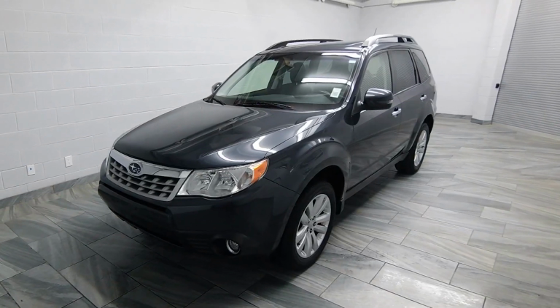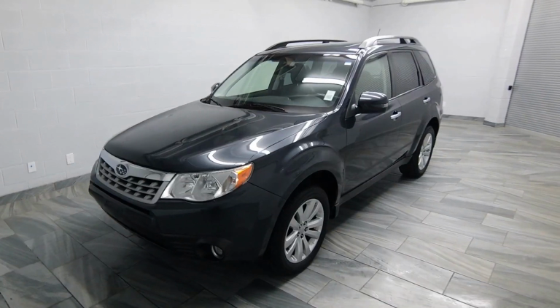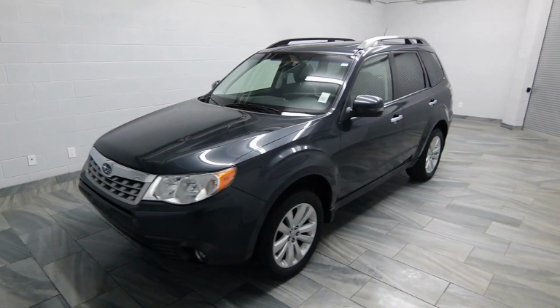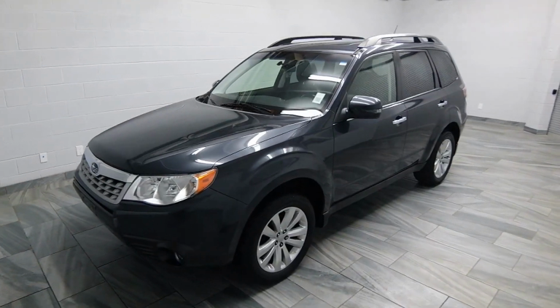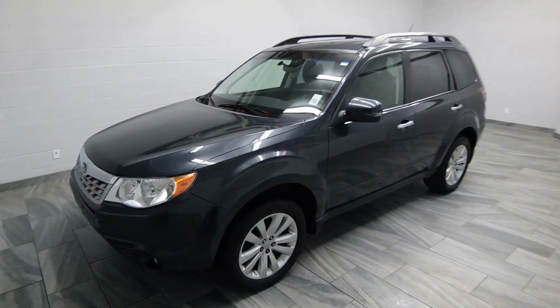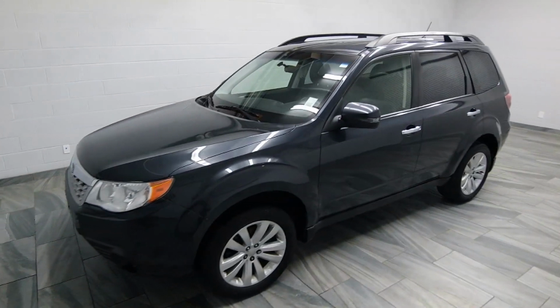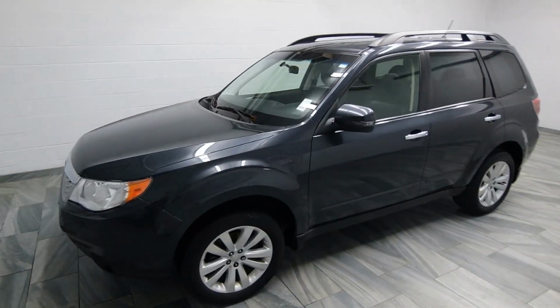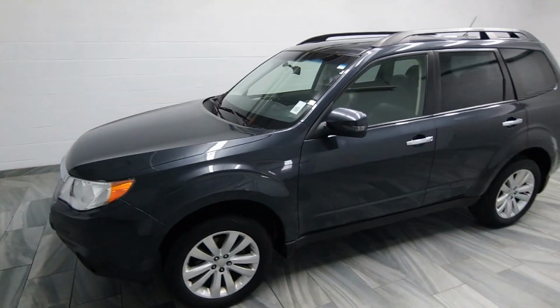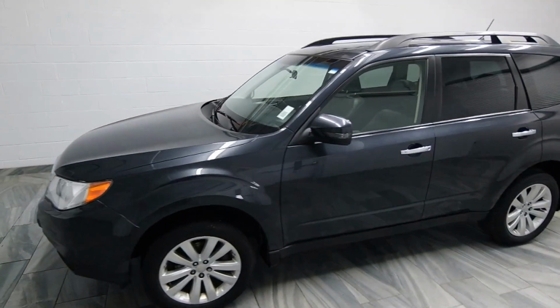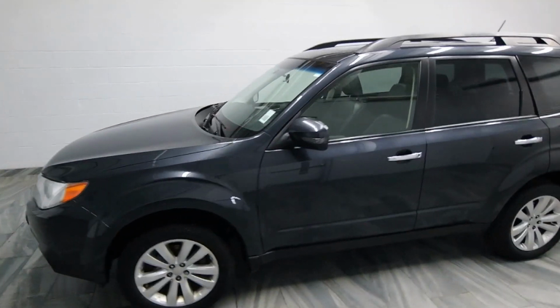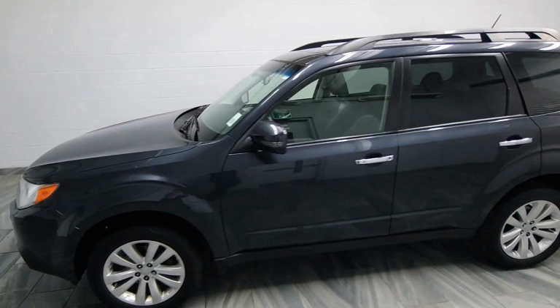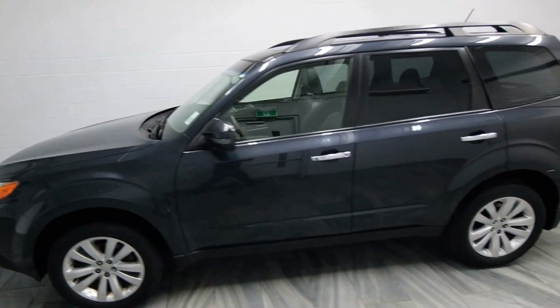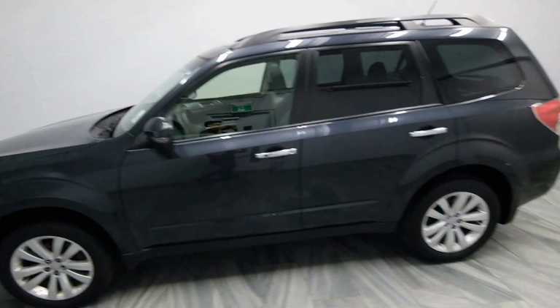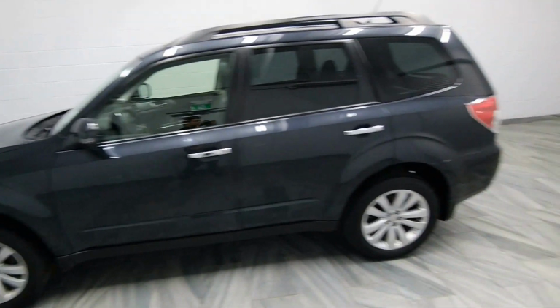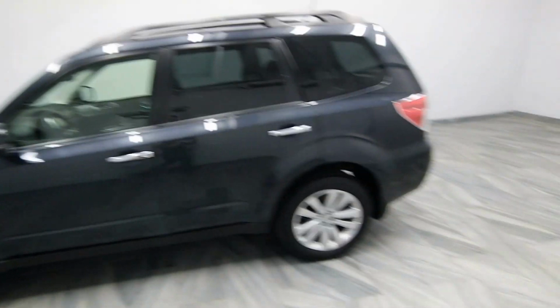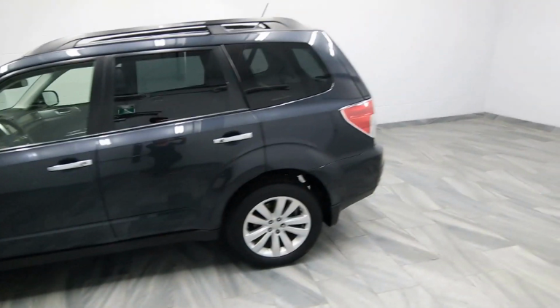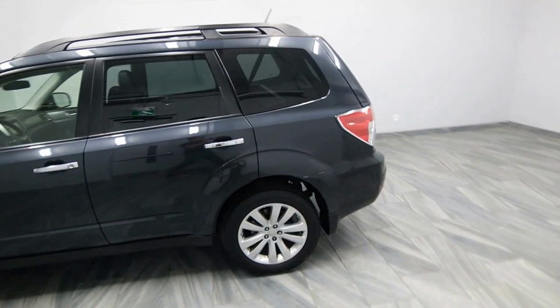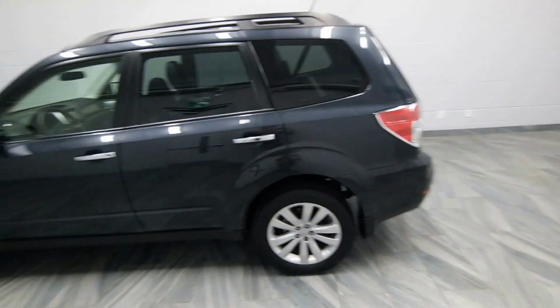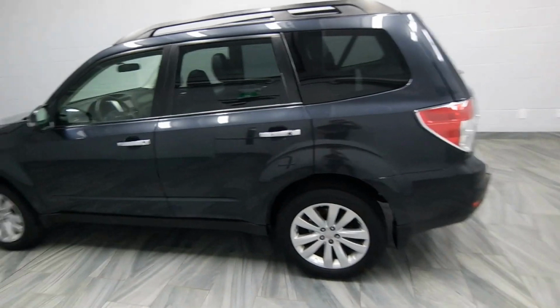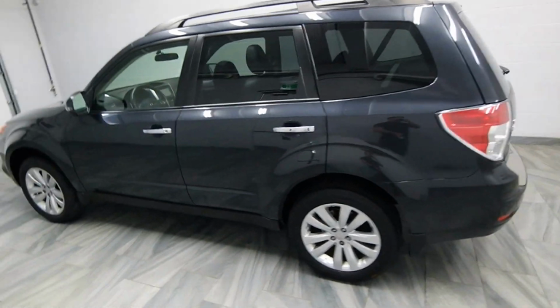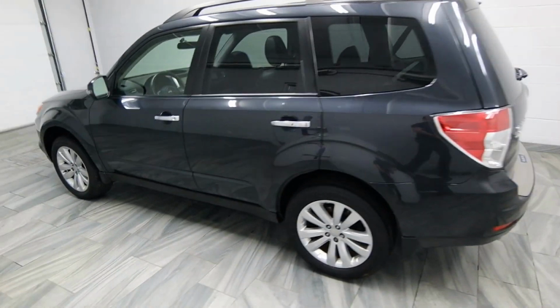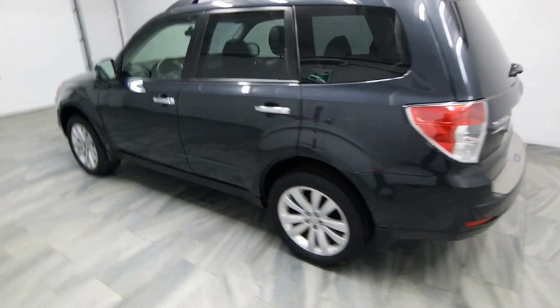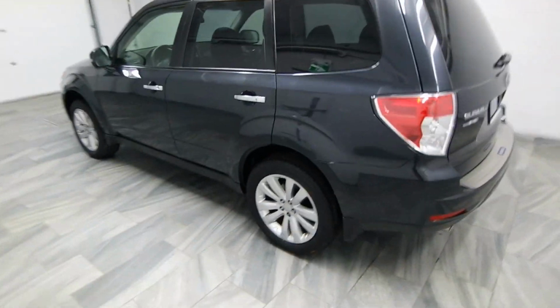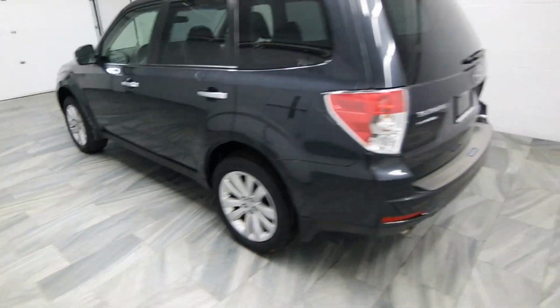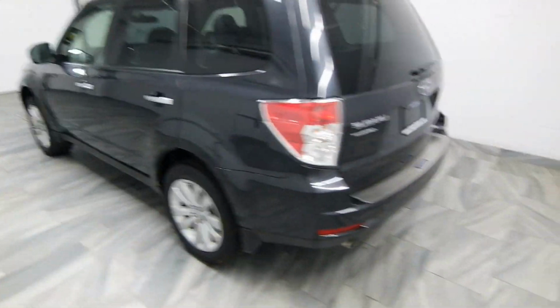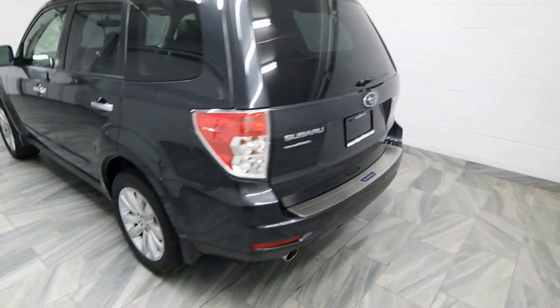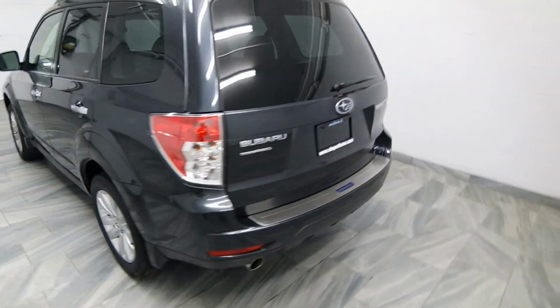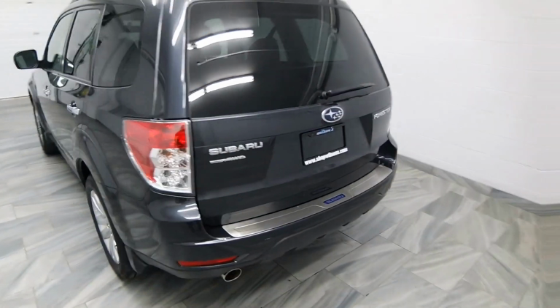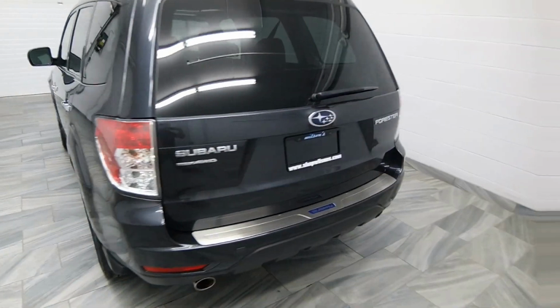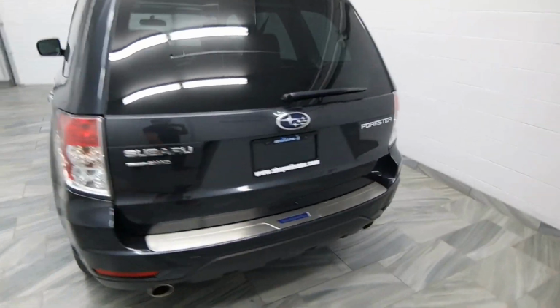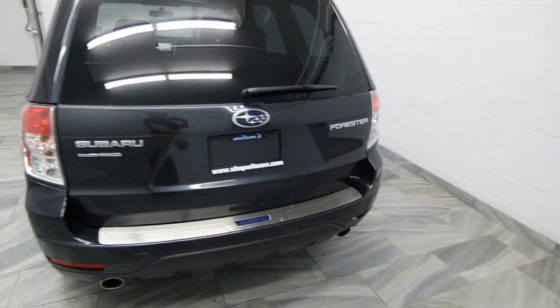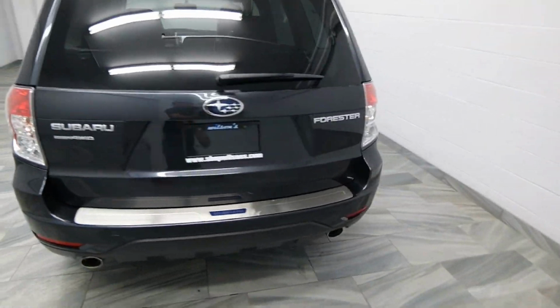Hello from Mark Wilson's Better Used Cars in Guelph, Ontario. You can visit us at shopwilsons.com. This is our 2012 Subaru Forester.